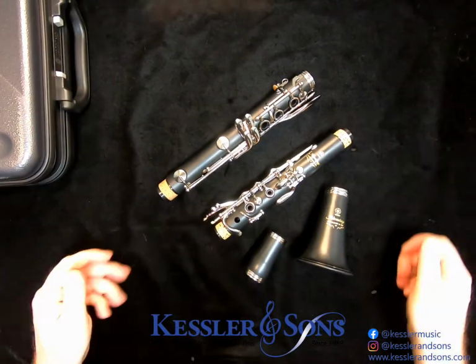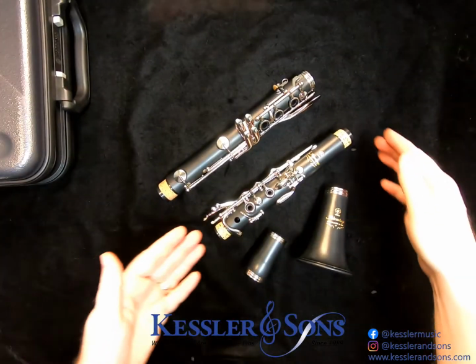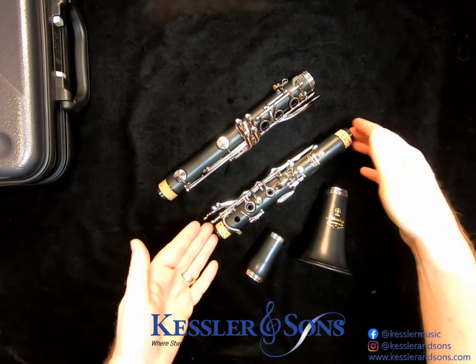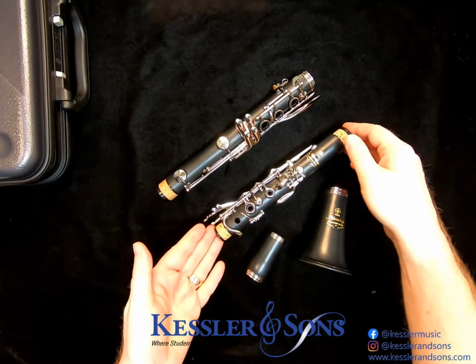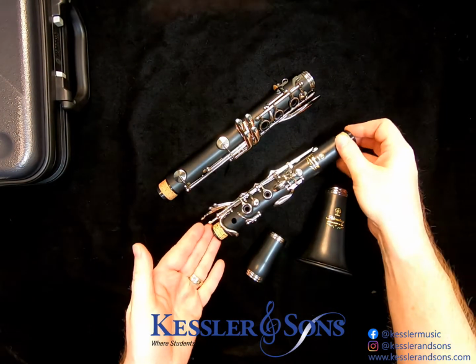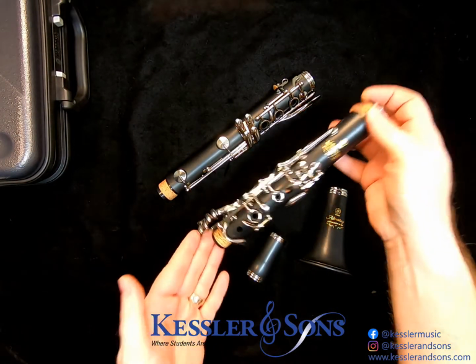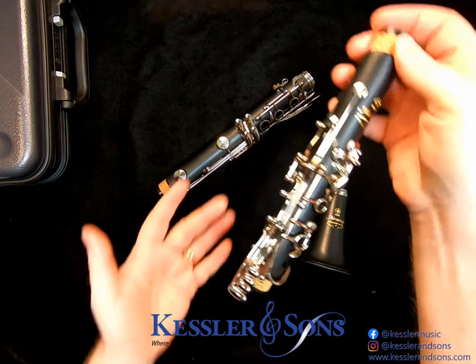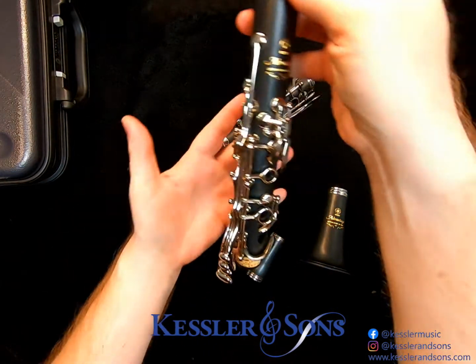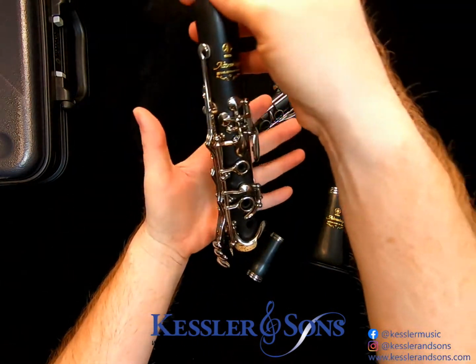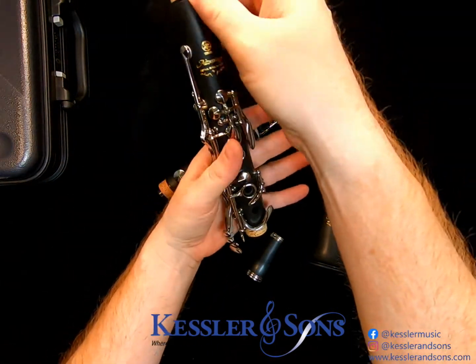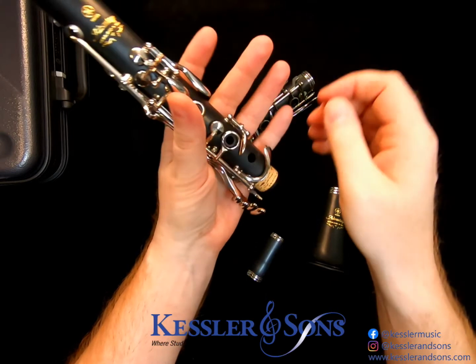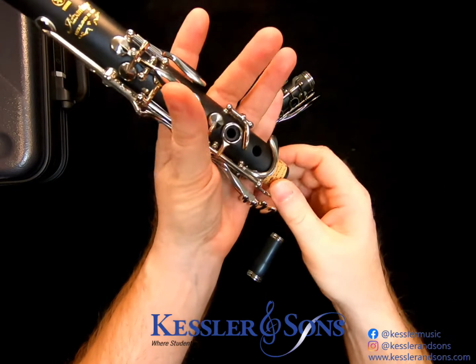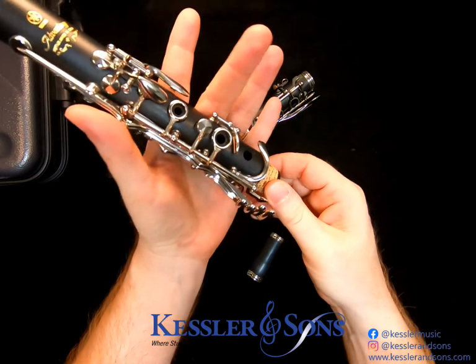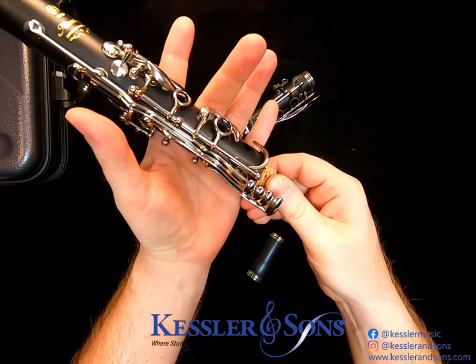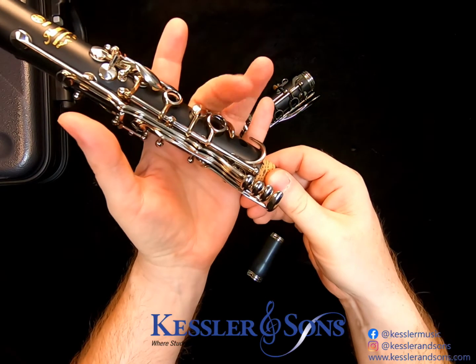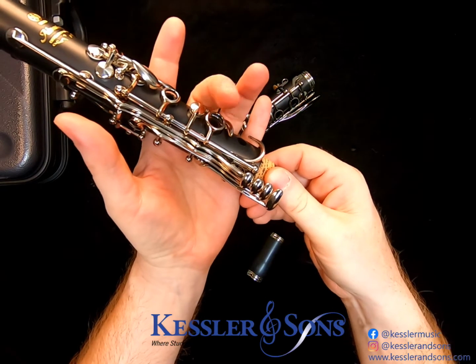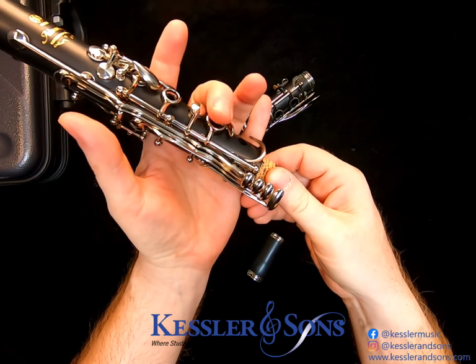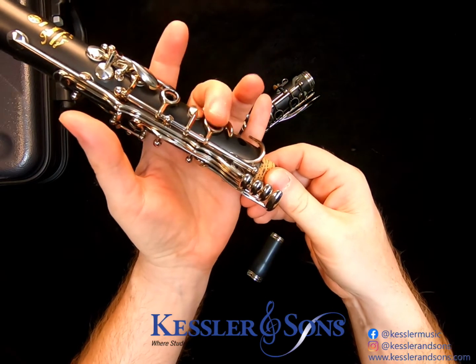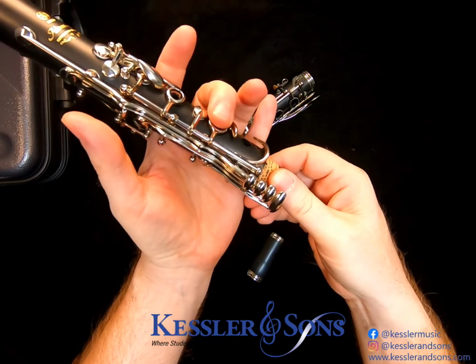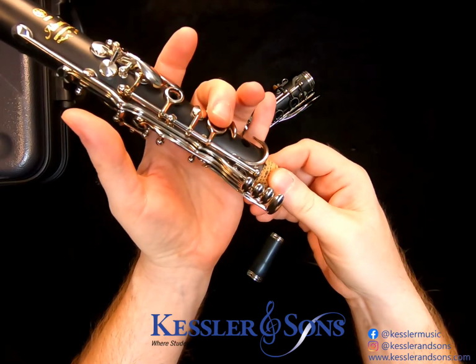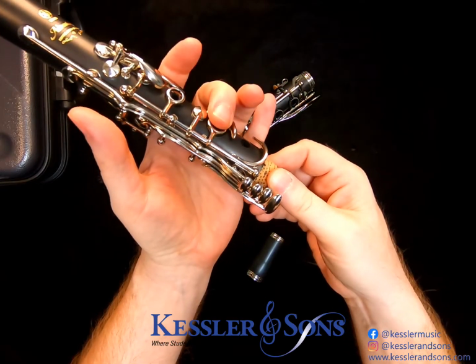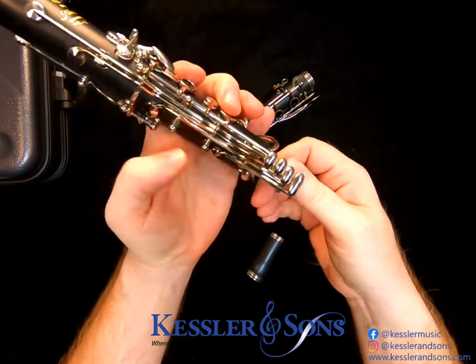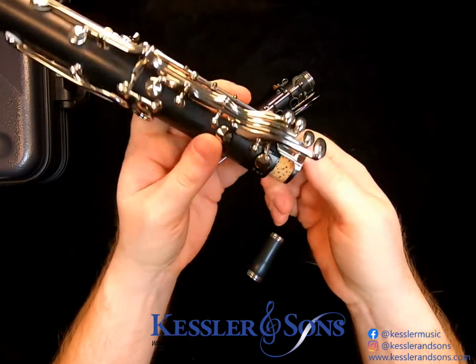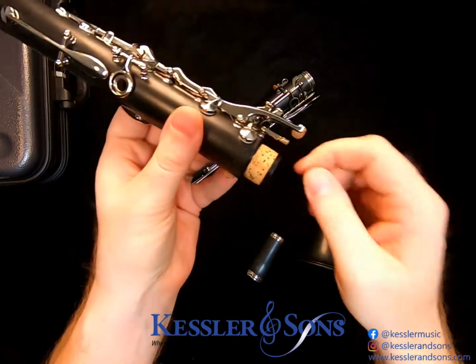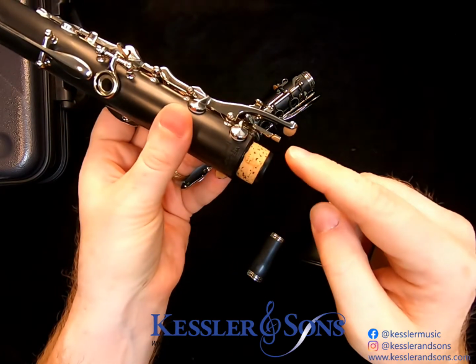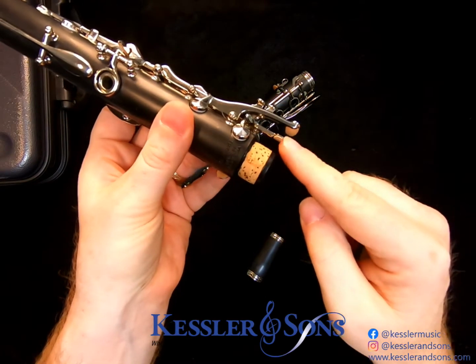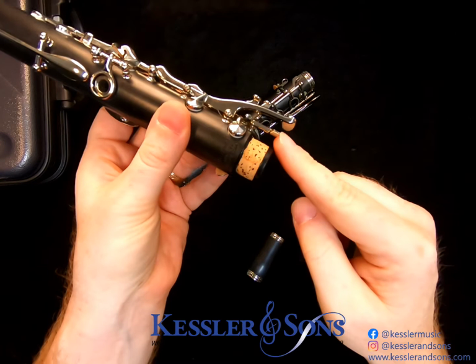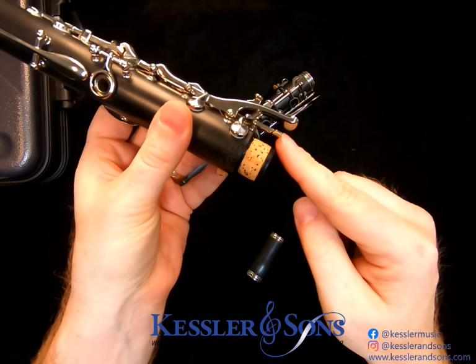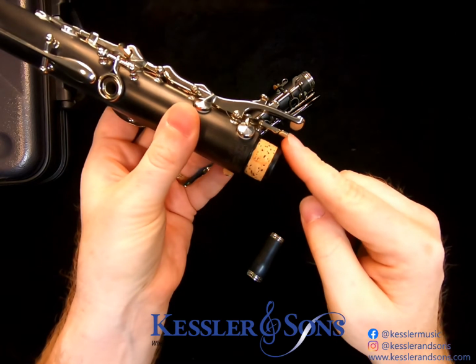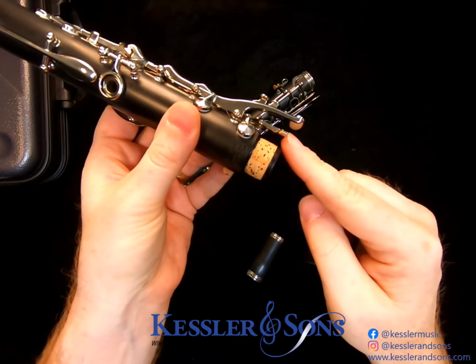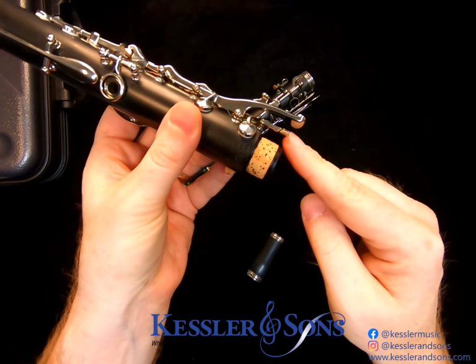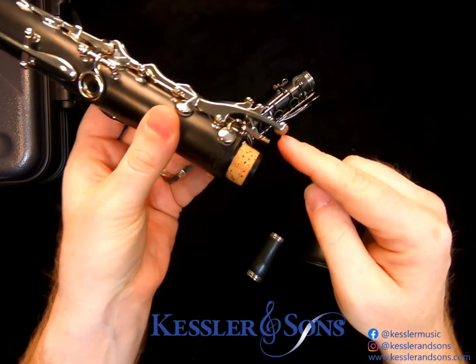First, take your upper joint in the palm of your left hand. Make sure that your fingers wrap around so that you close this key. That helps lift the bridge key so it doesn't get bent during assembly.